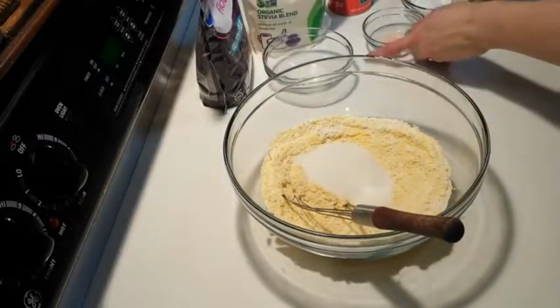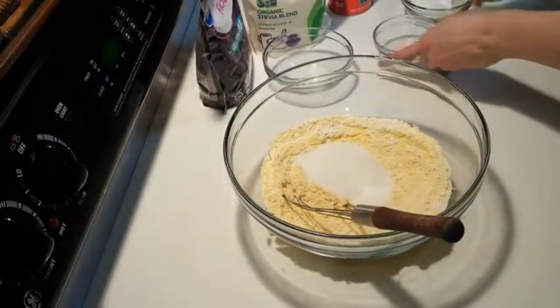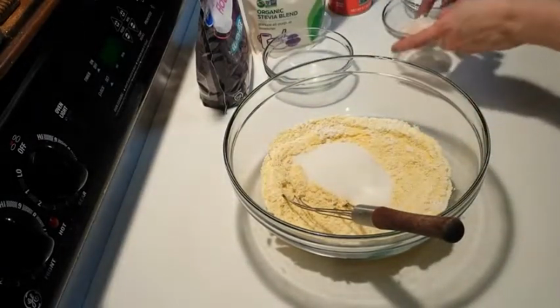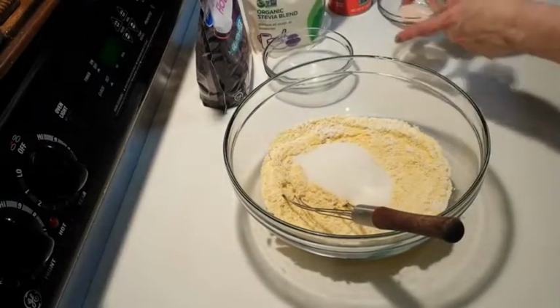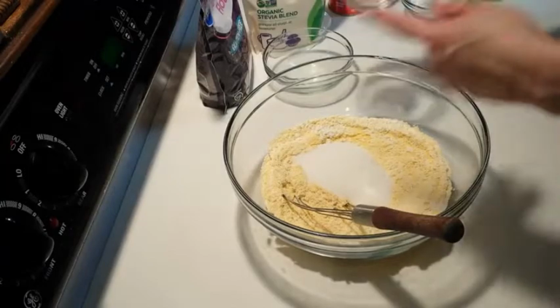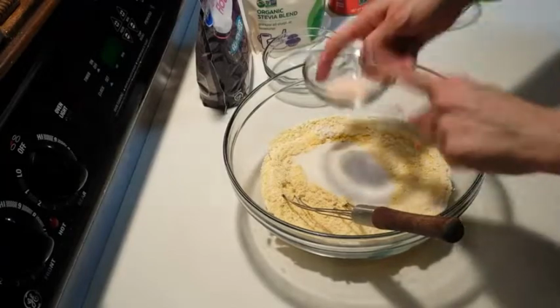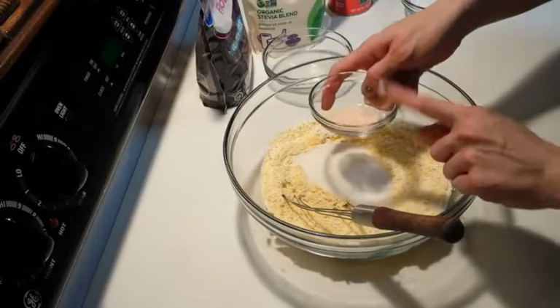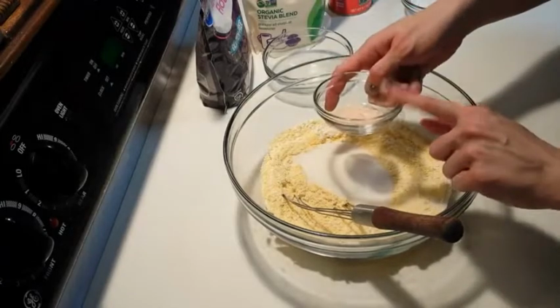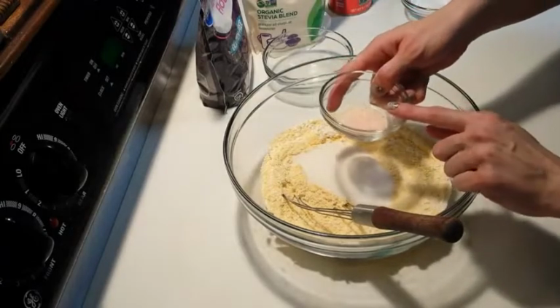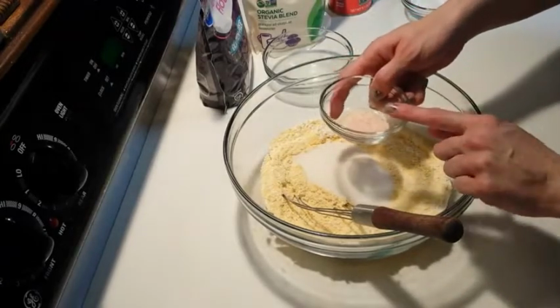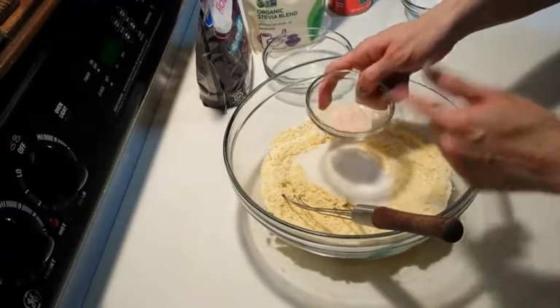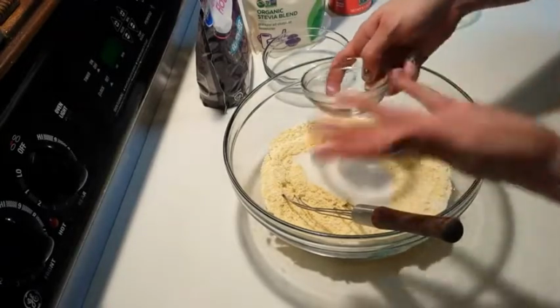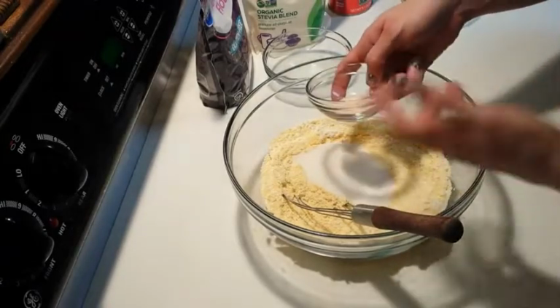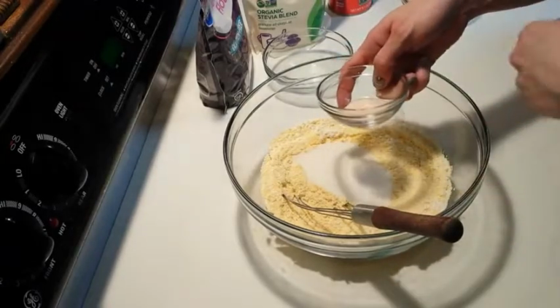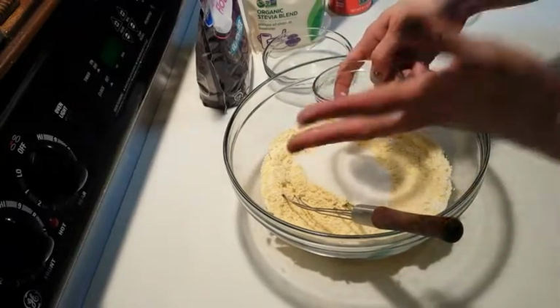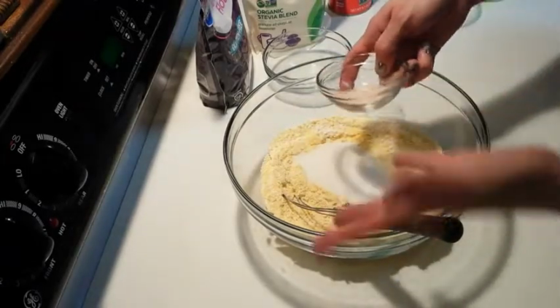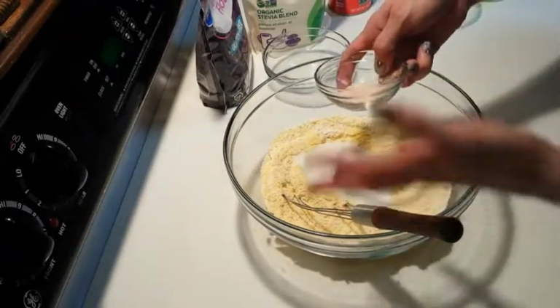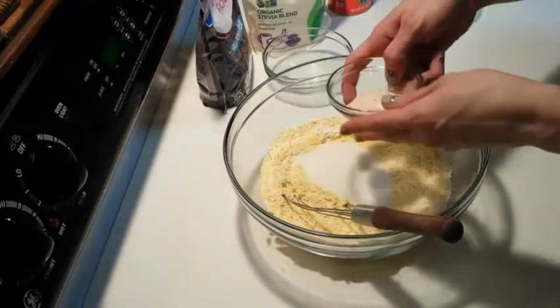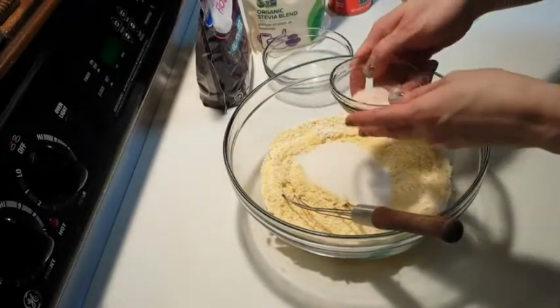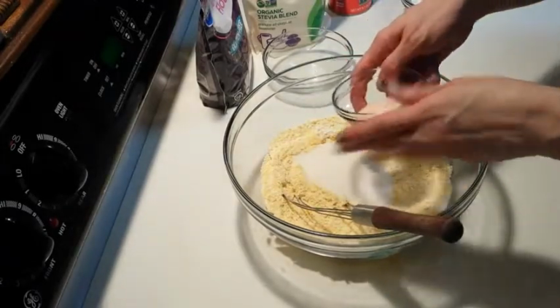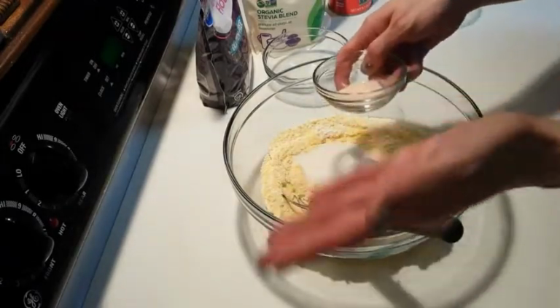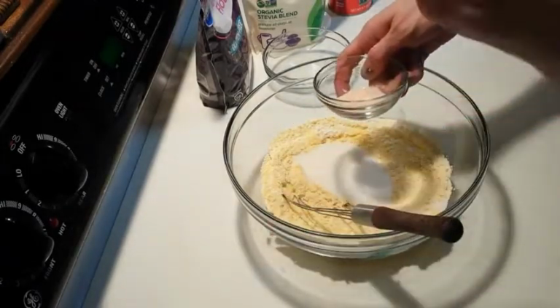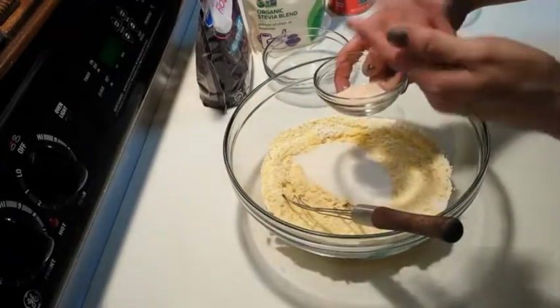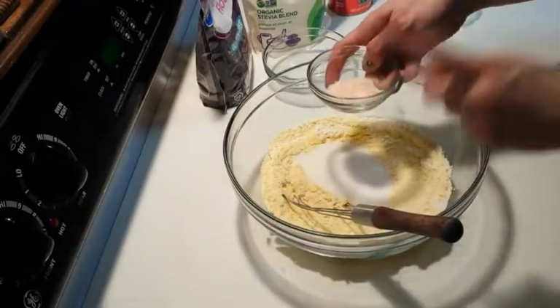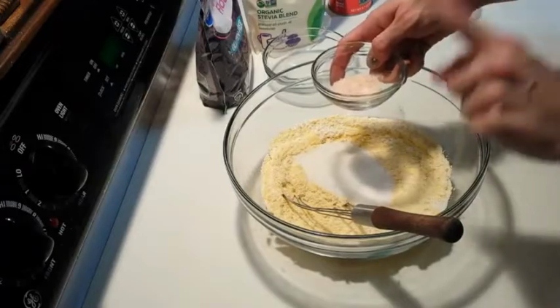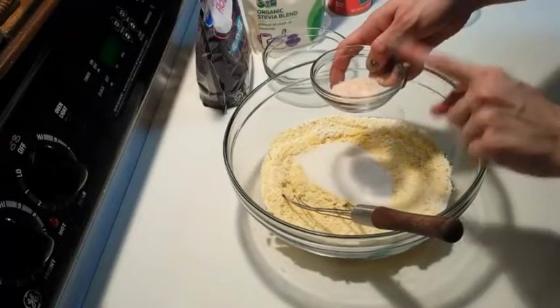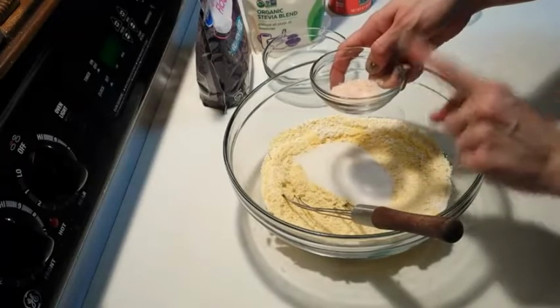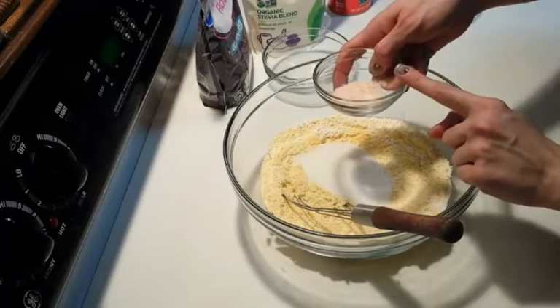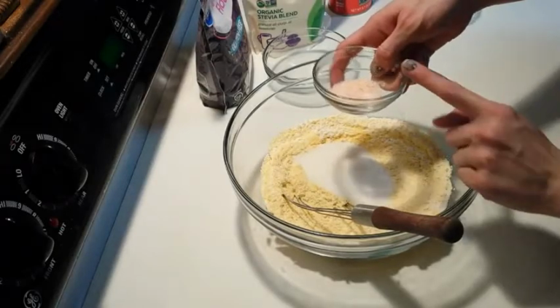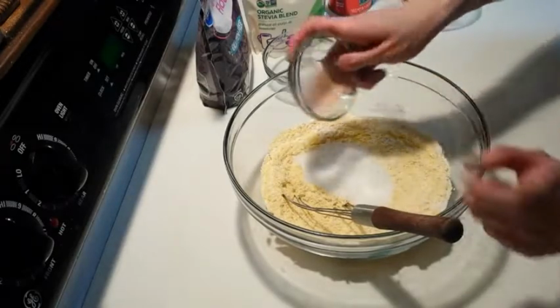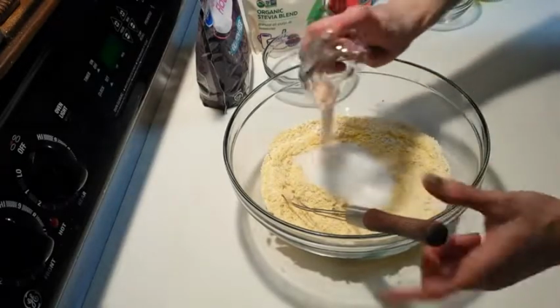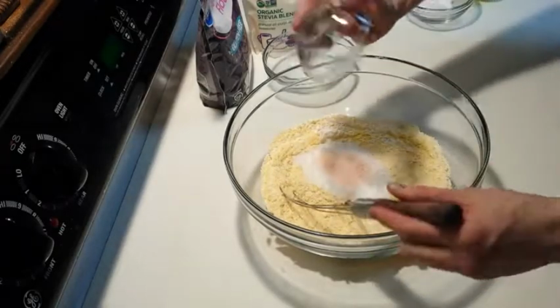Next is going to be our pink Himalayan salt. We've done our research and we think pink Himalayan is better. So that's what we're going with — one teaspoon of salt.